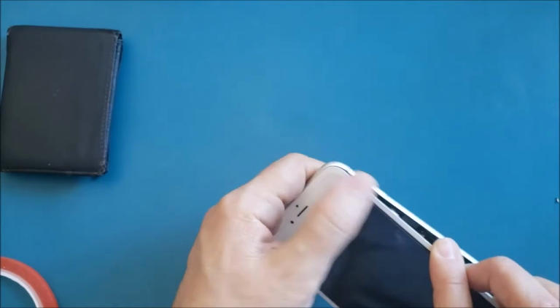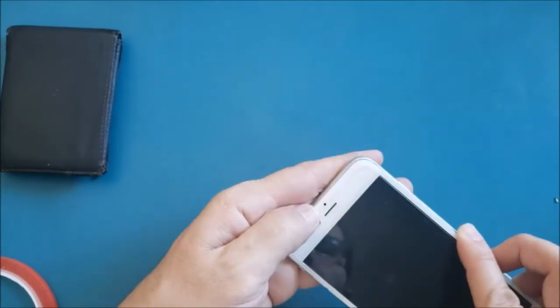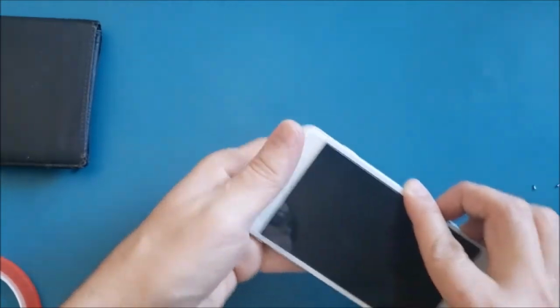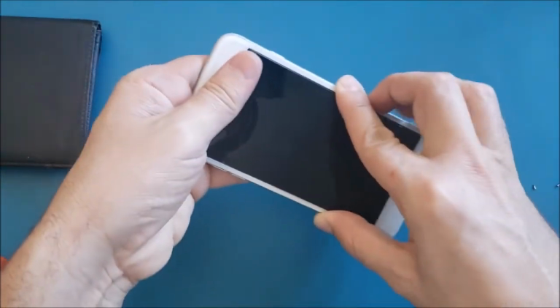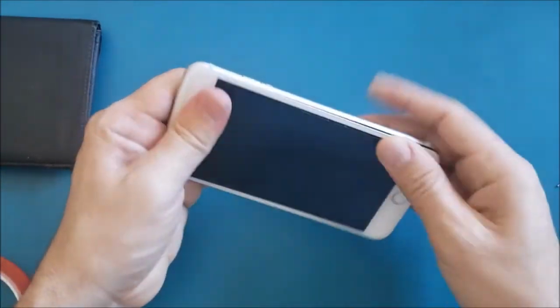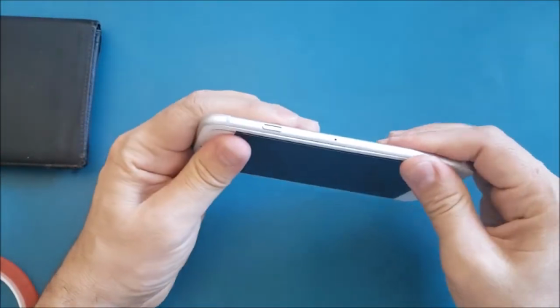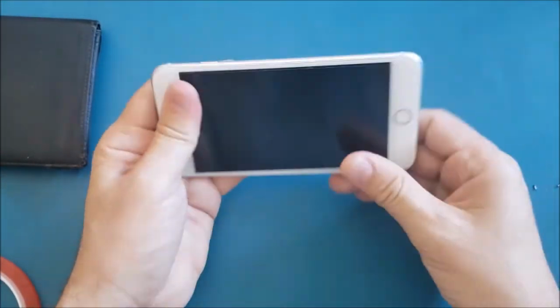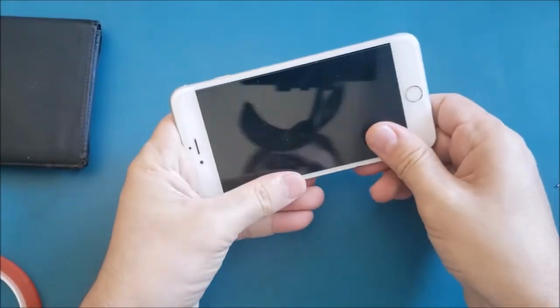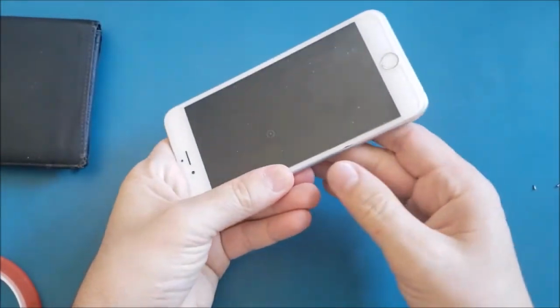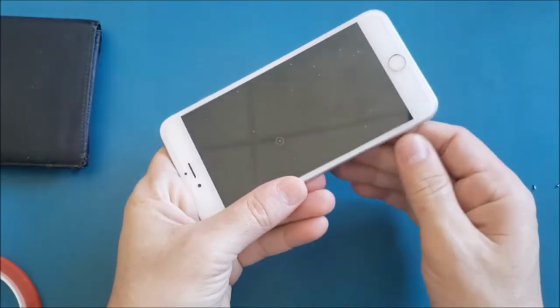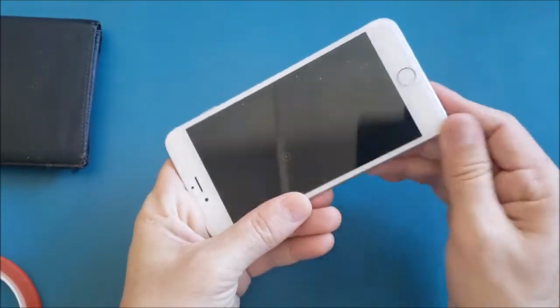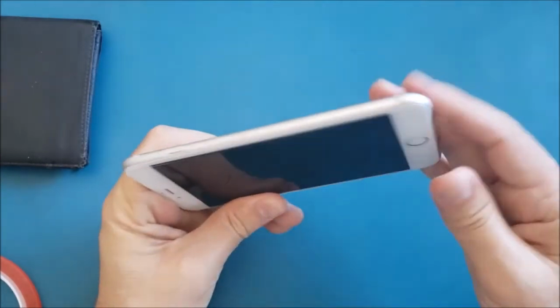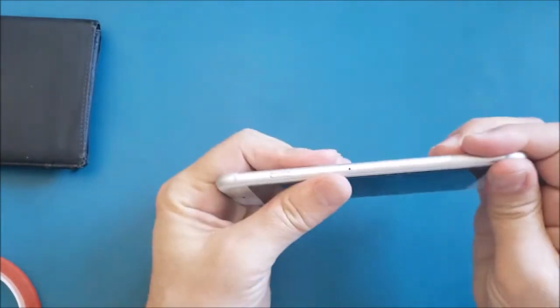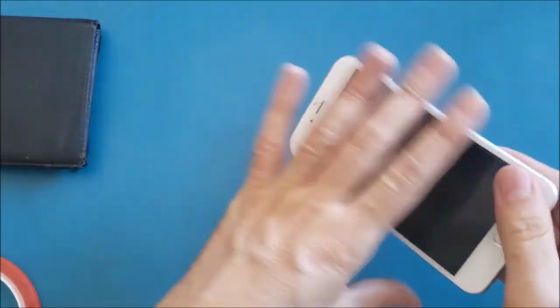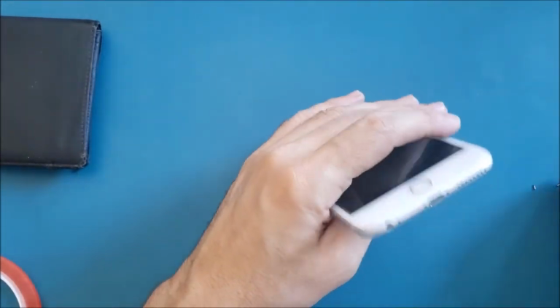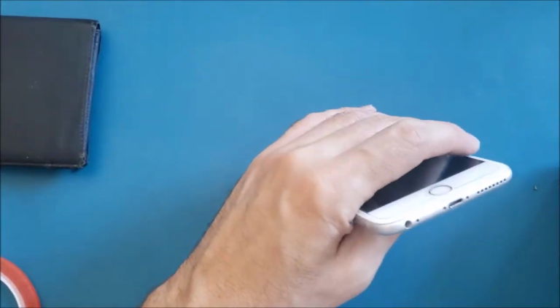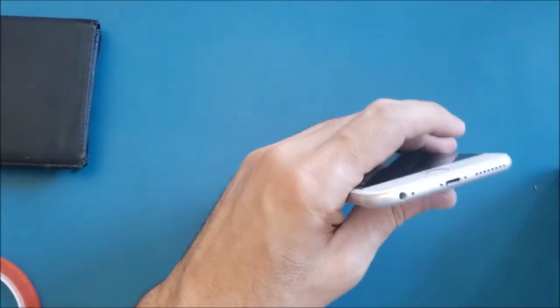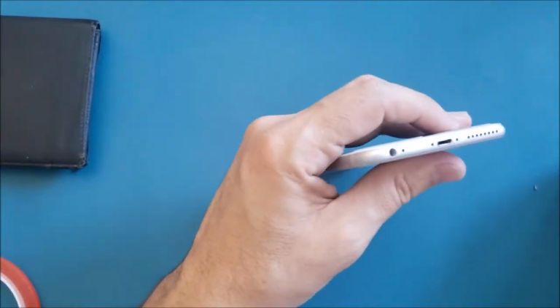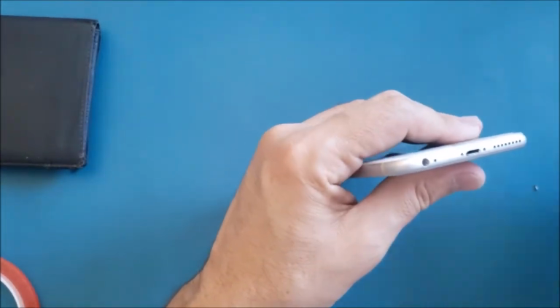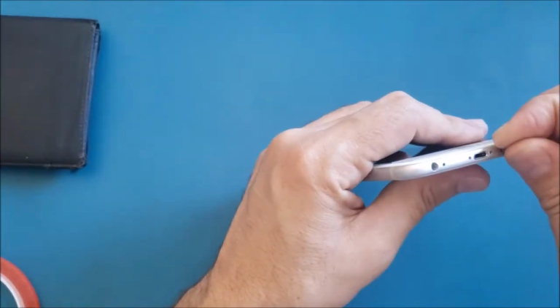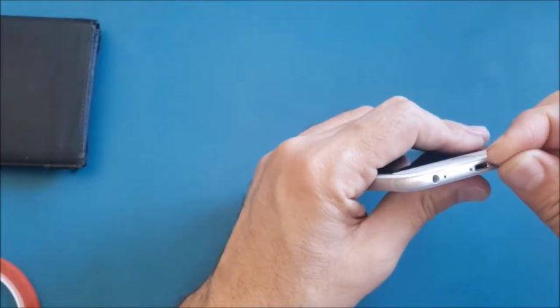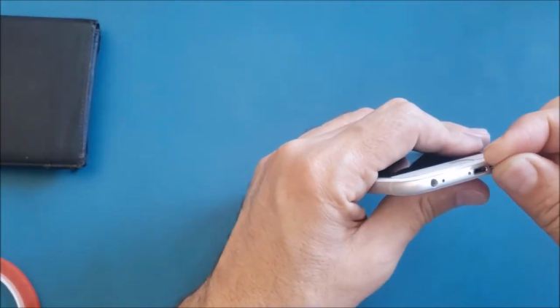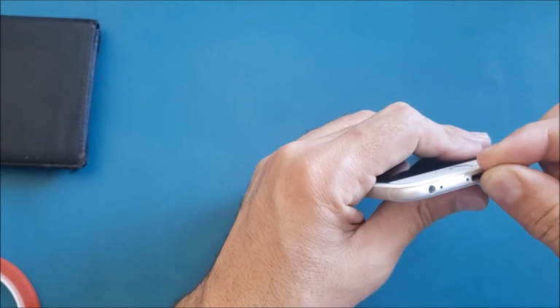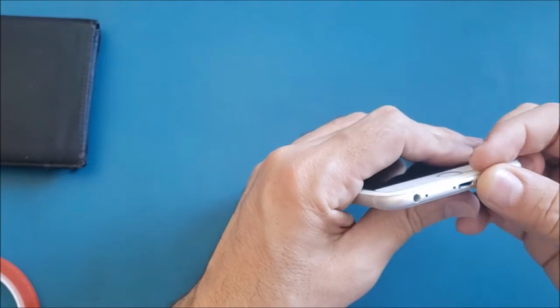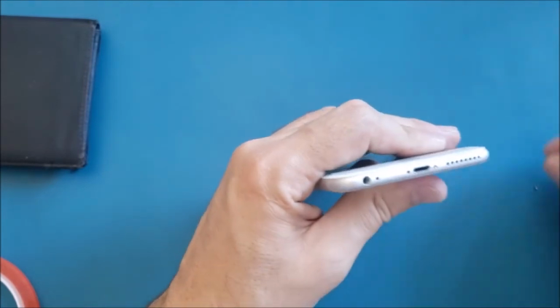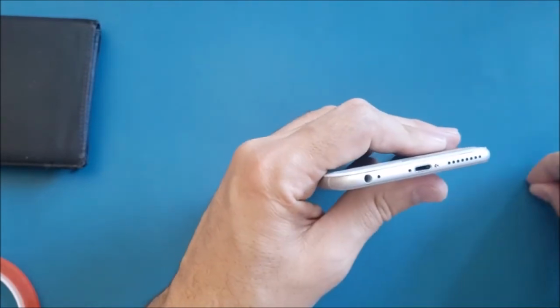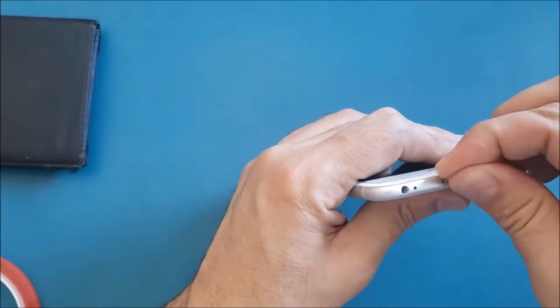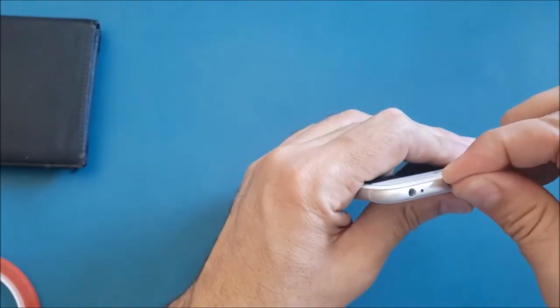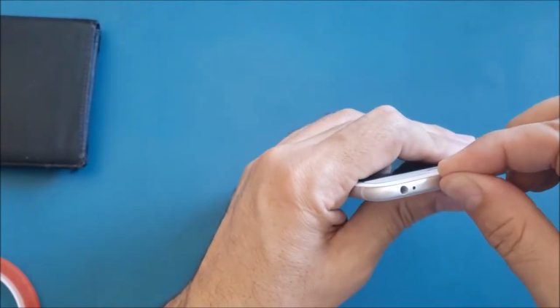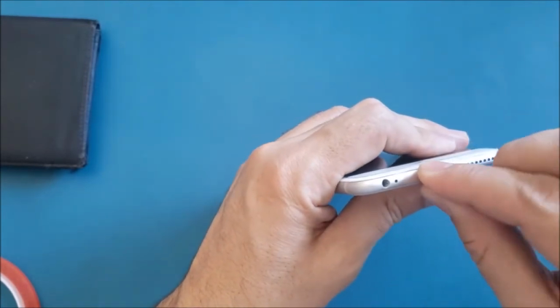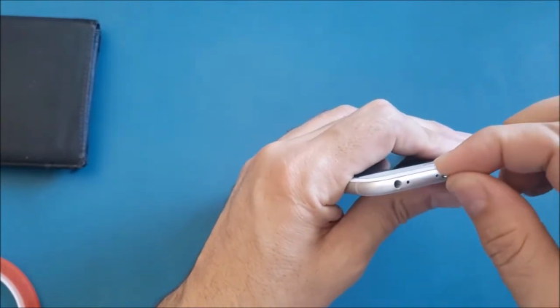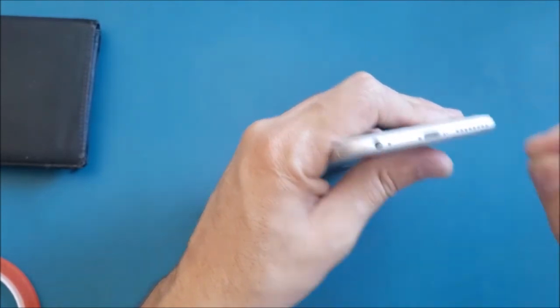Now I'm going to close the screen. Make sure you put the top part in first, then let the screen sit flat in its chassis. Then put these two pentalobe screws back in and the job is done successfully.